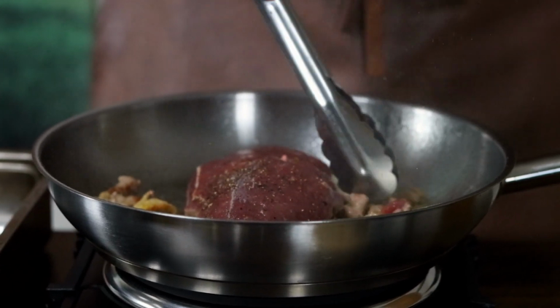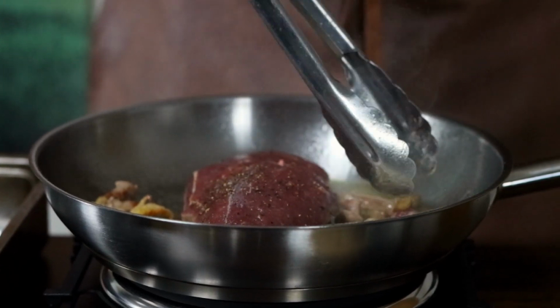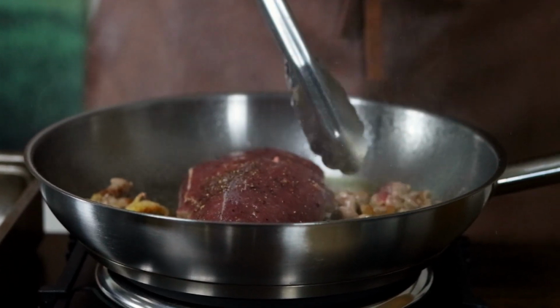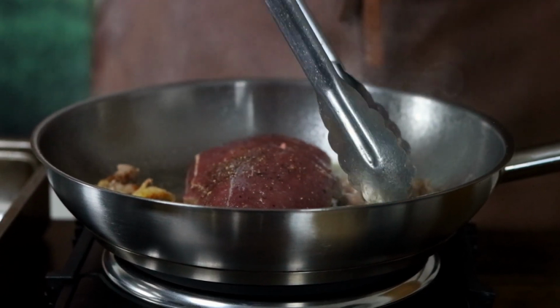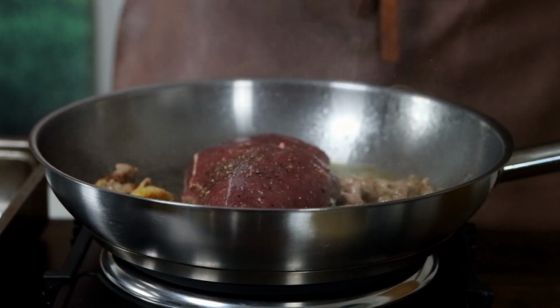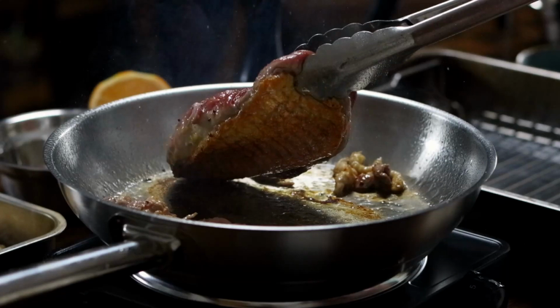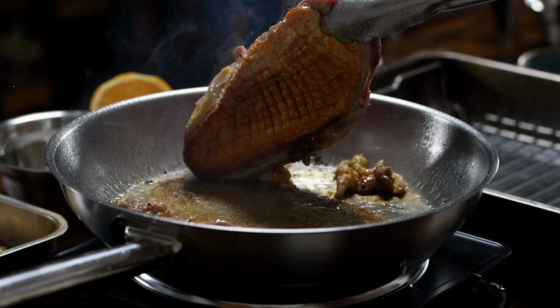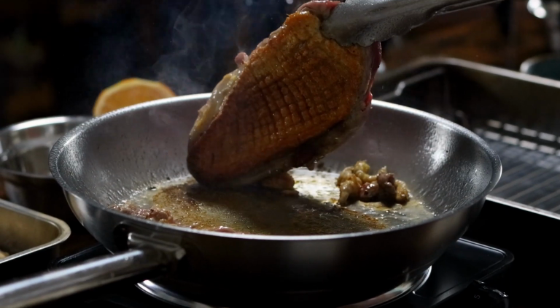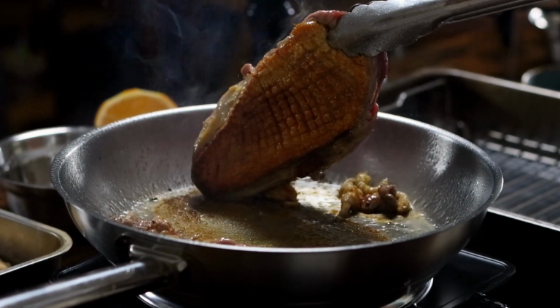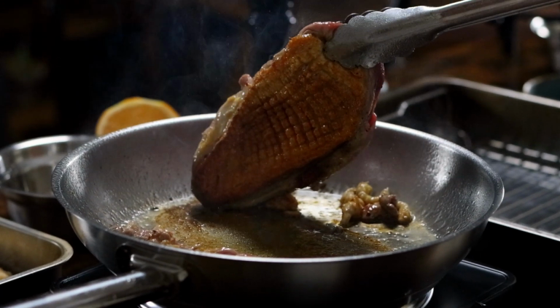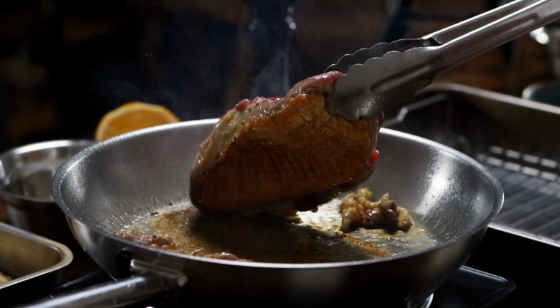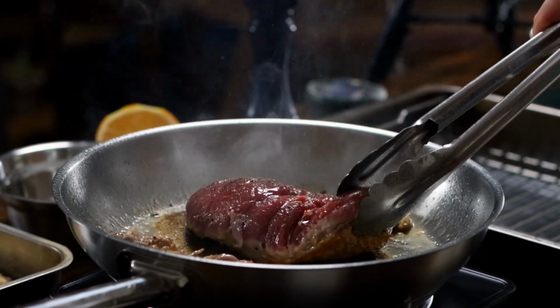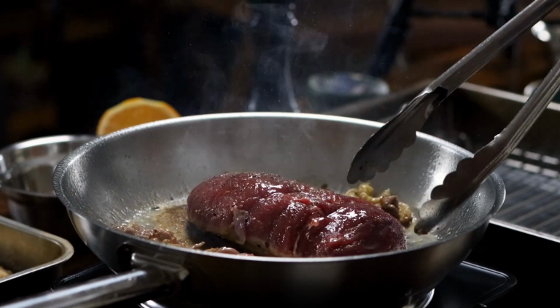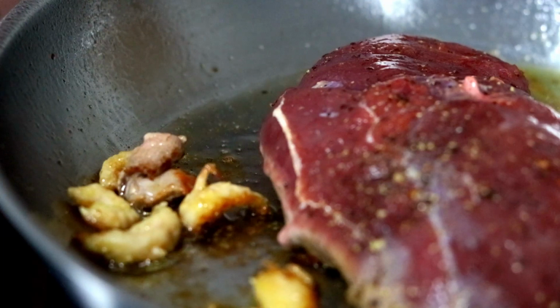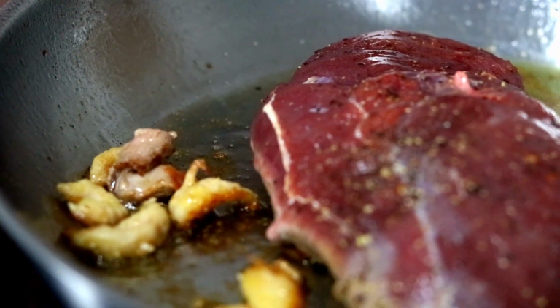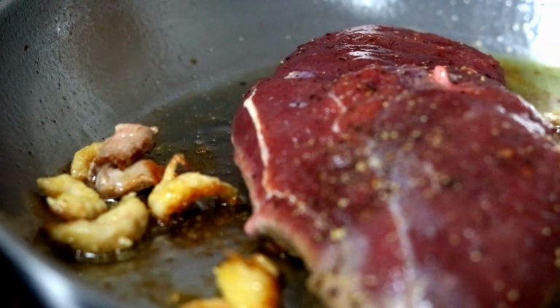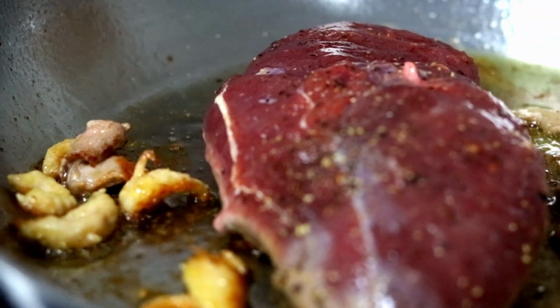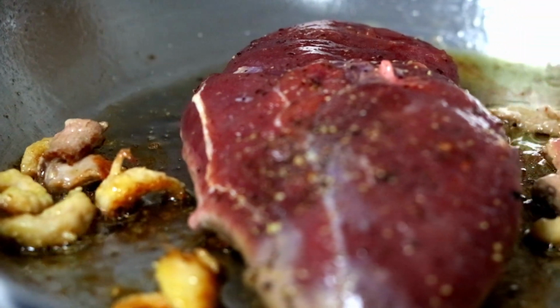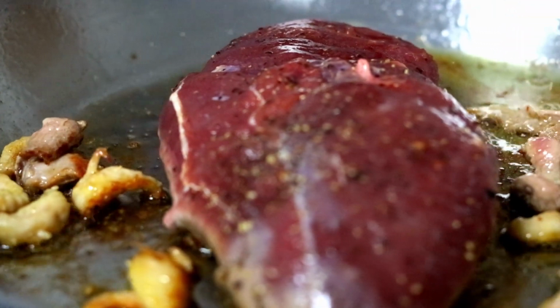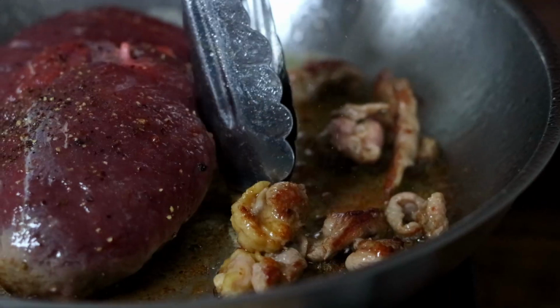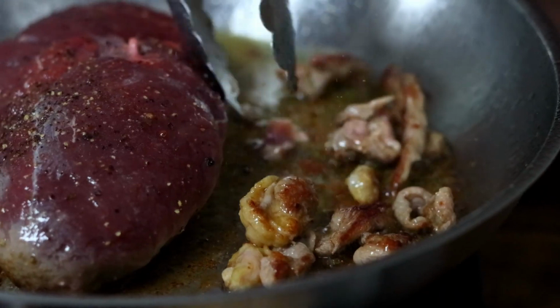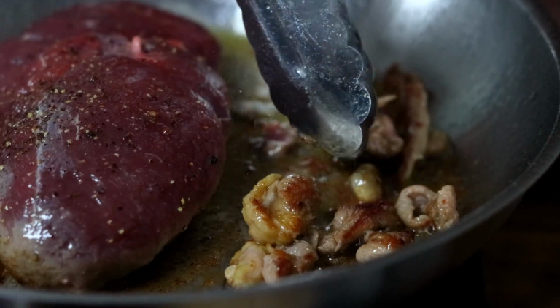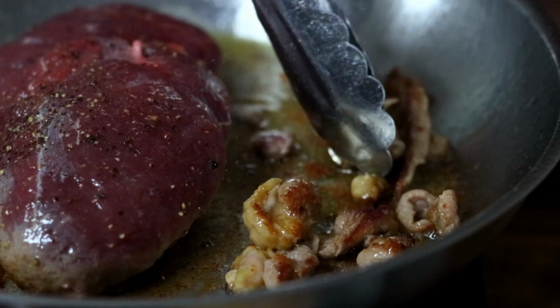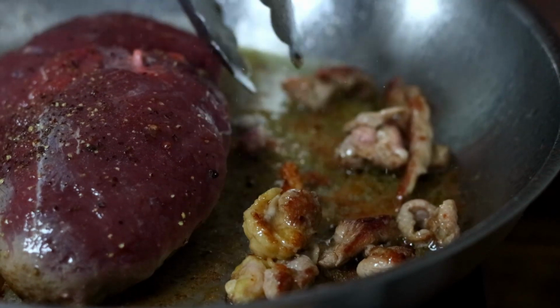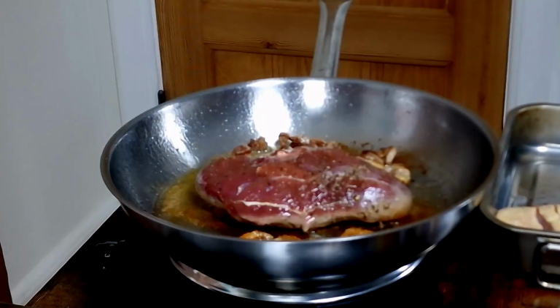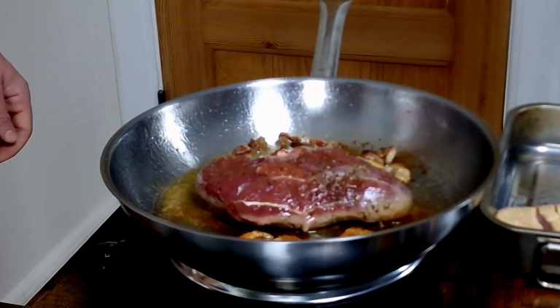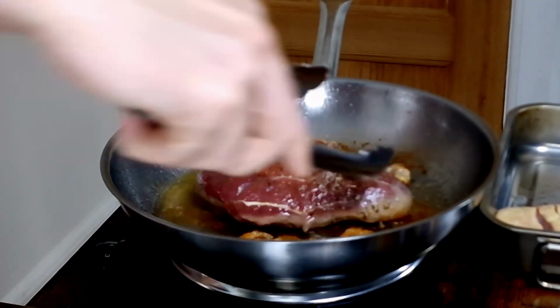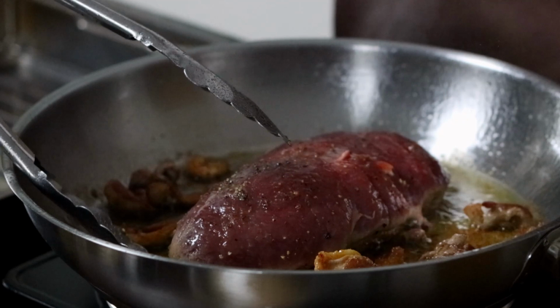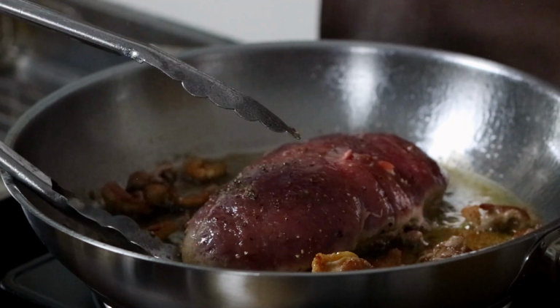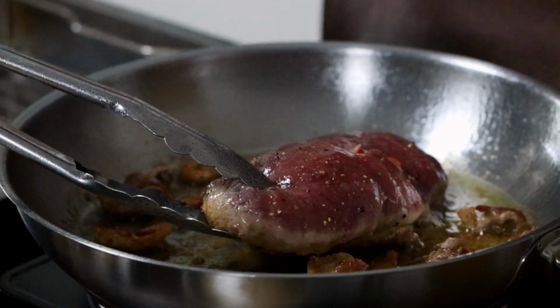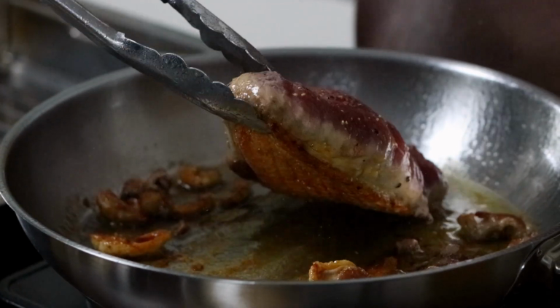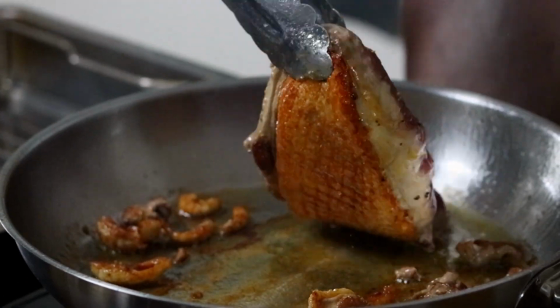Once the pan has come up in temperature, check on the skin once in a while to make sure you don't burn it. If the pan seems overly hot, turn it down a bit. When your skin is thoroughly browned and crispy, turn the duck breast.